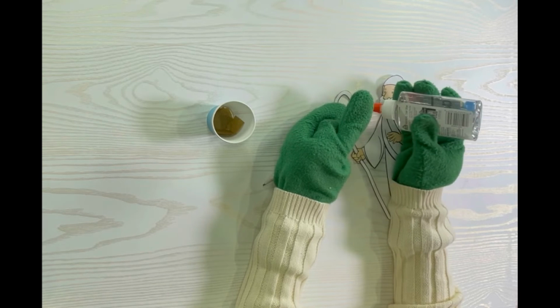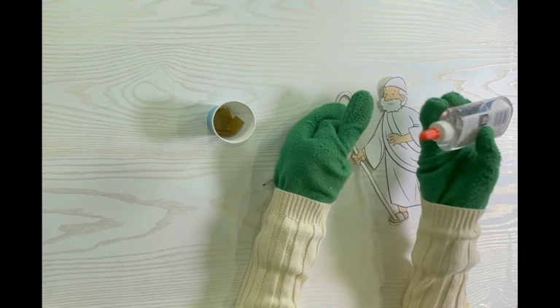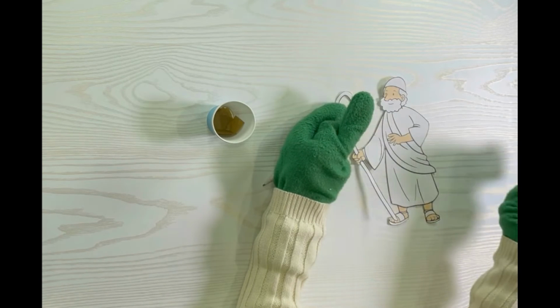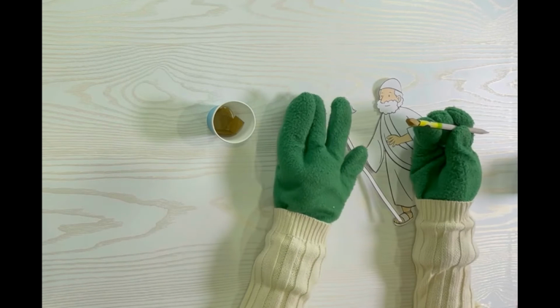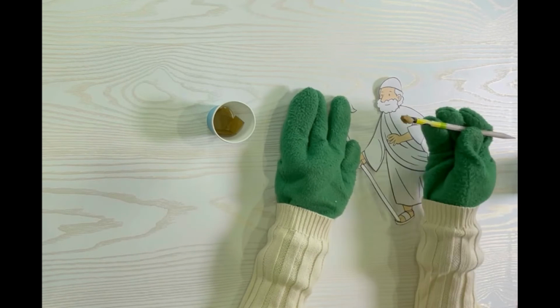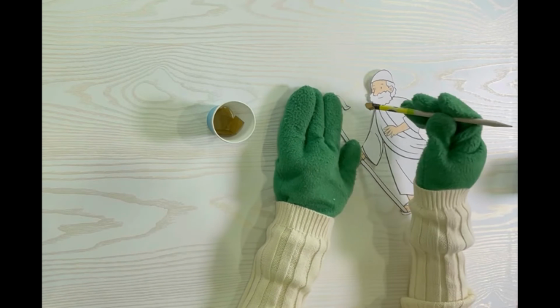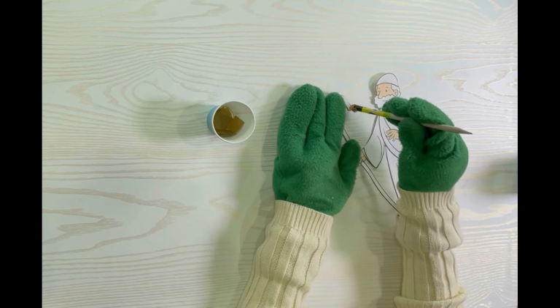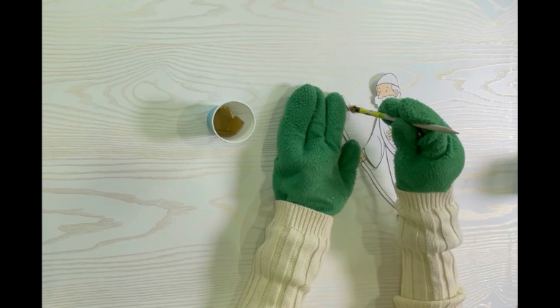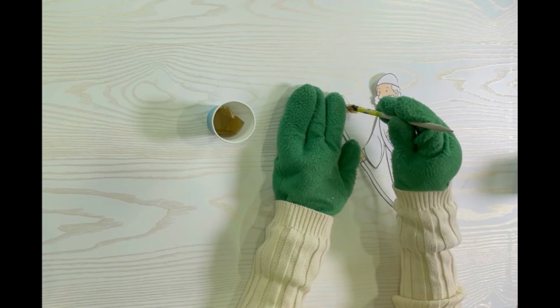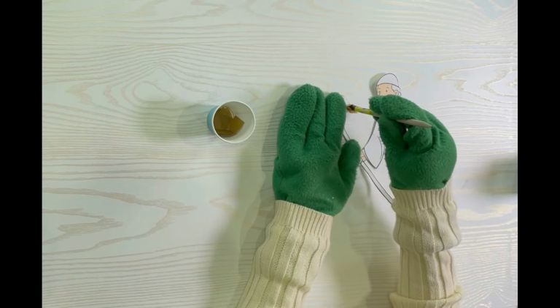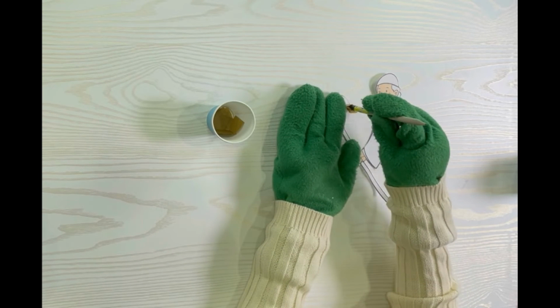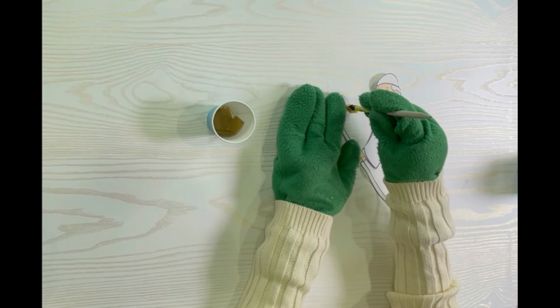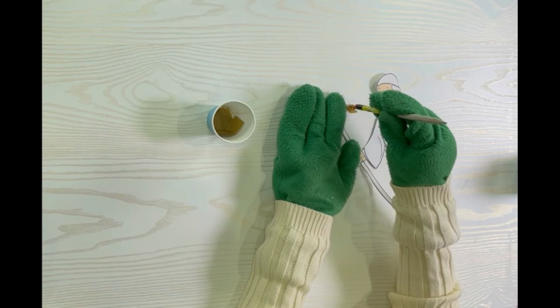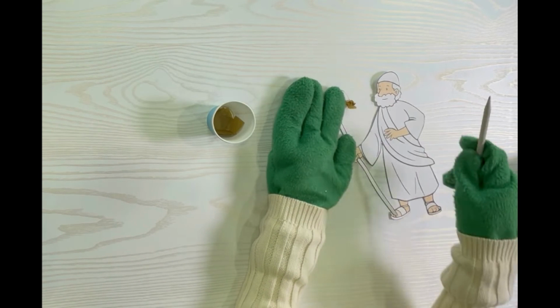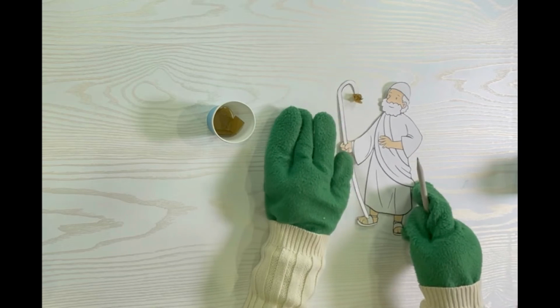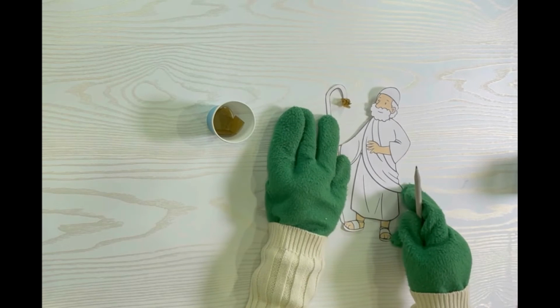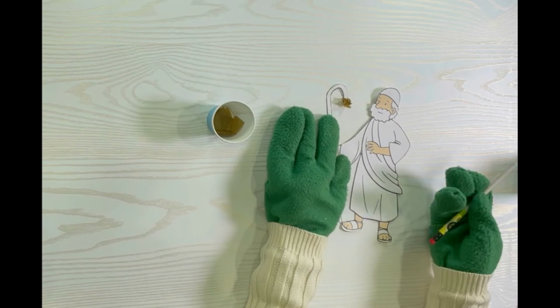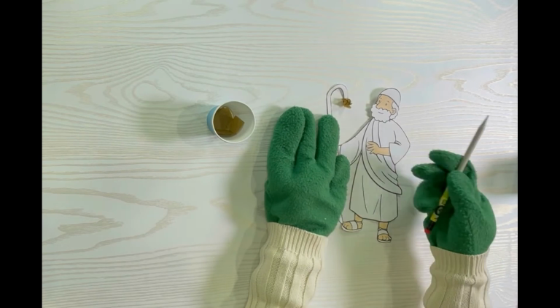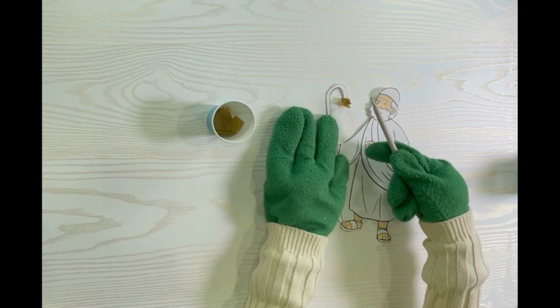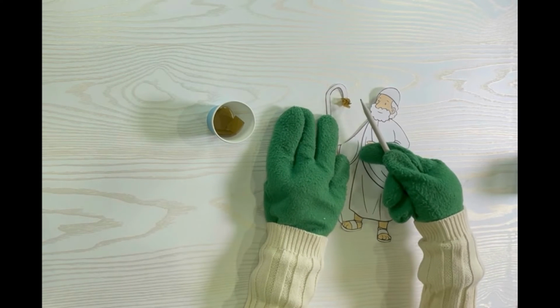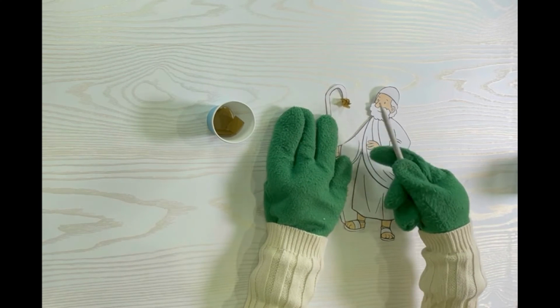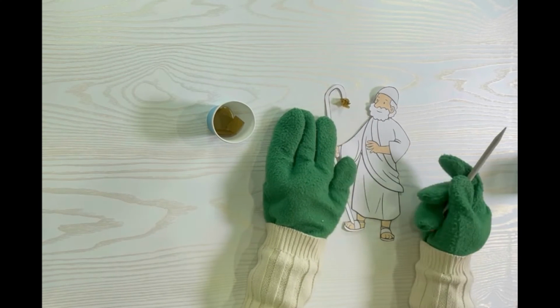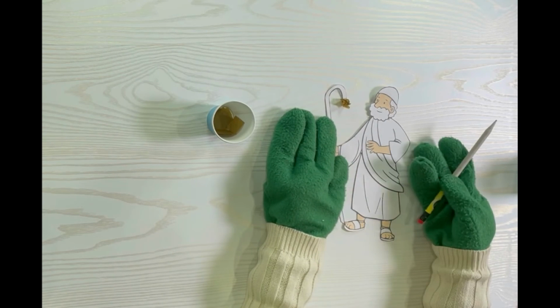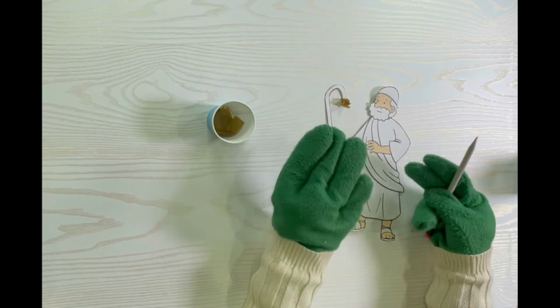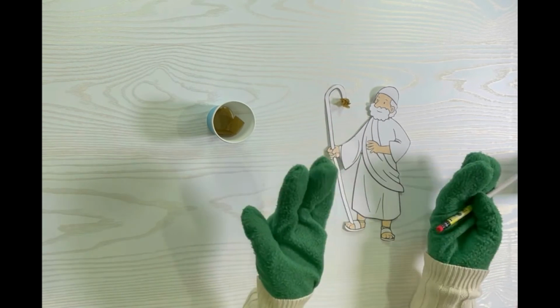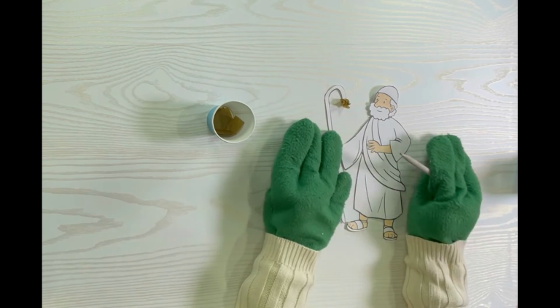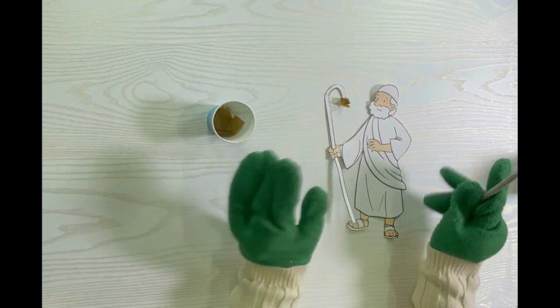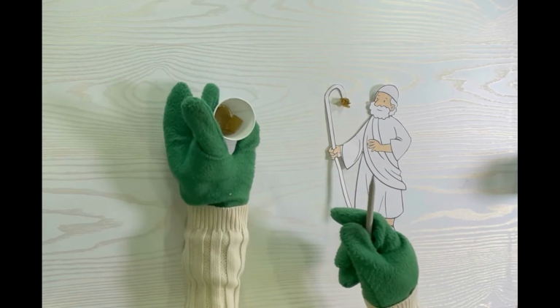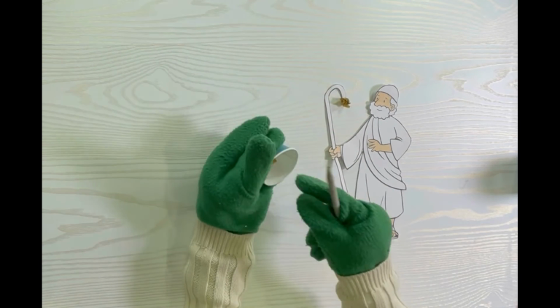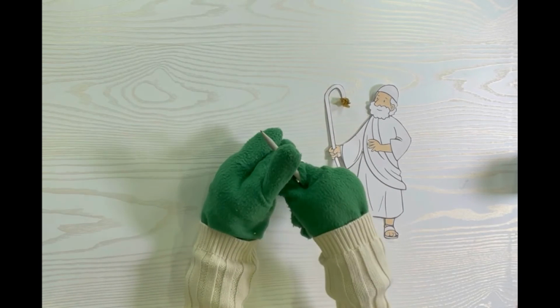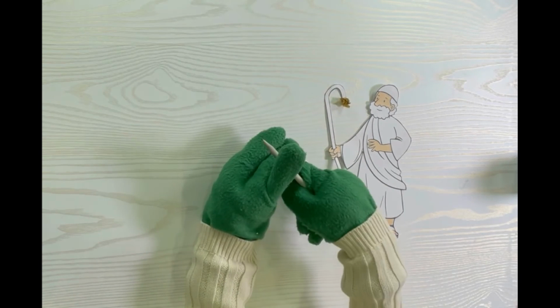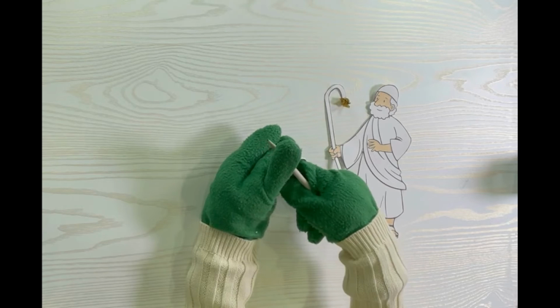Put some glue on the page. Next, take the tissue paper on the end of the pencil and push the pencil to the paper — it should look like this. Then just repeat this process until you finish.